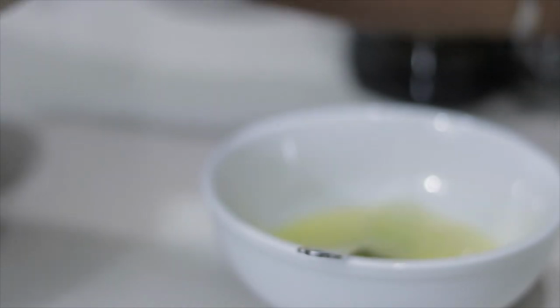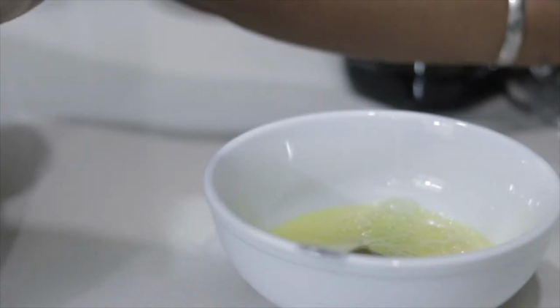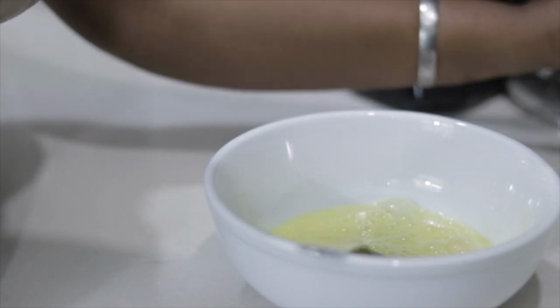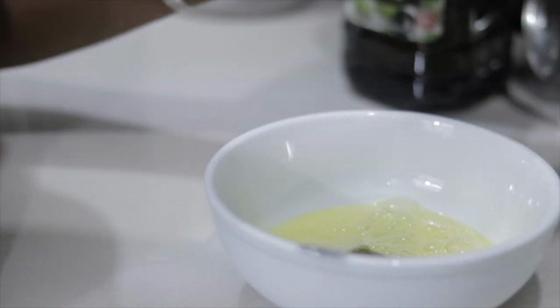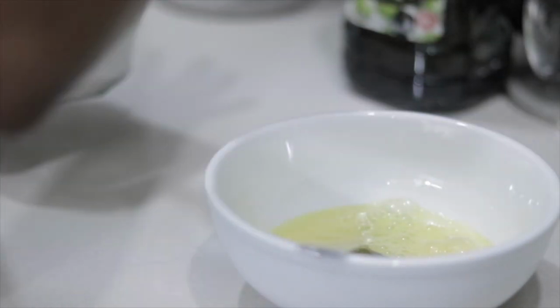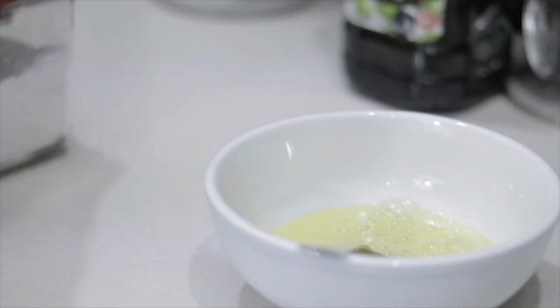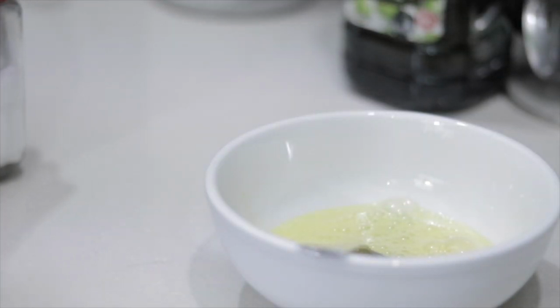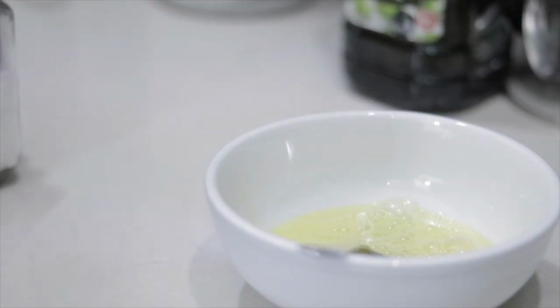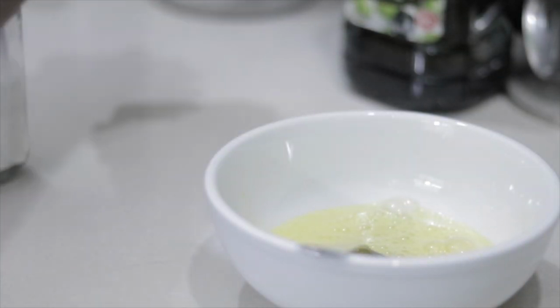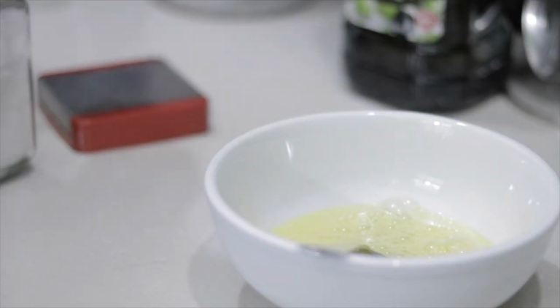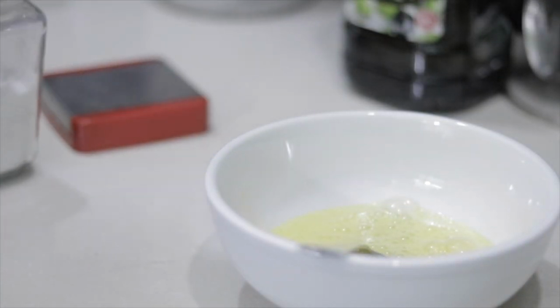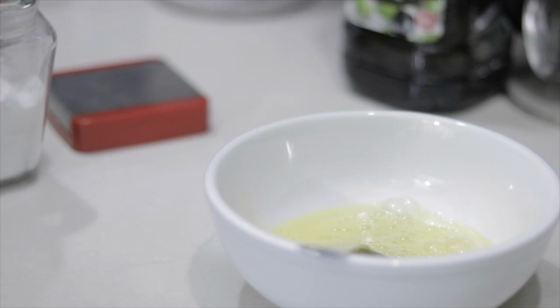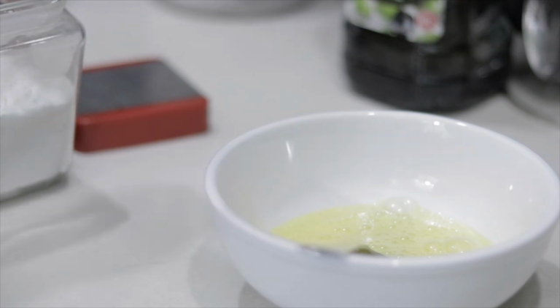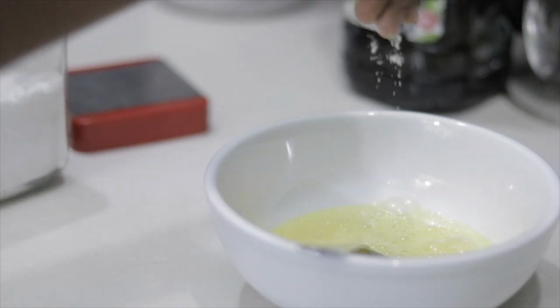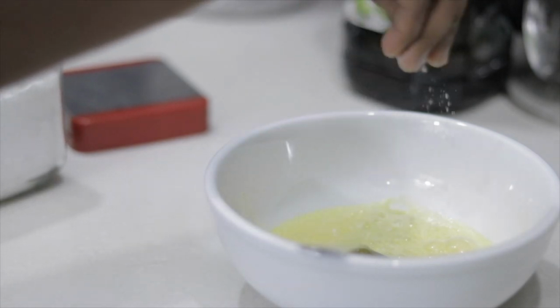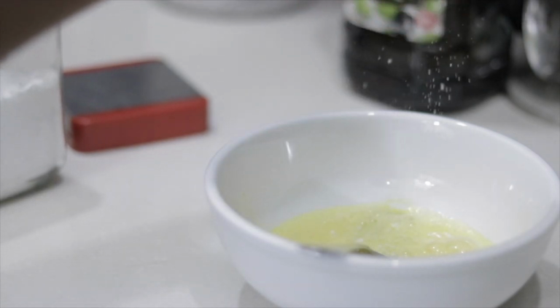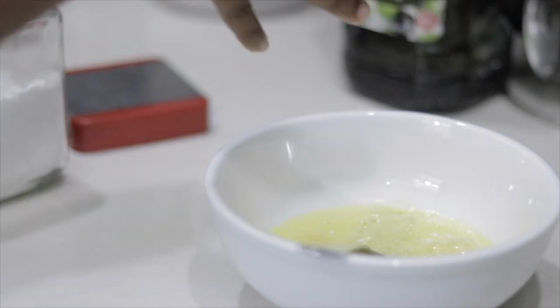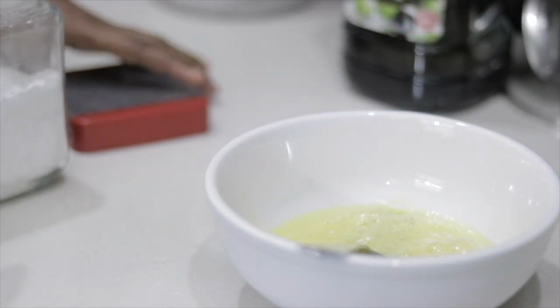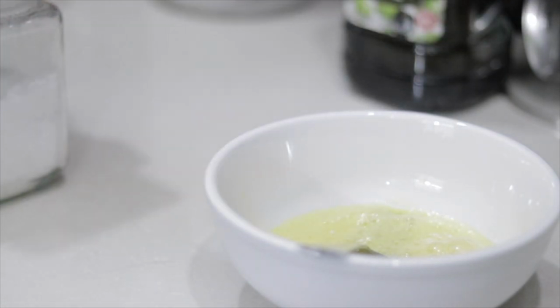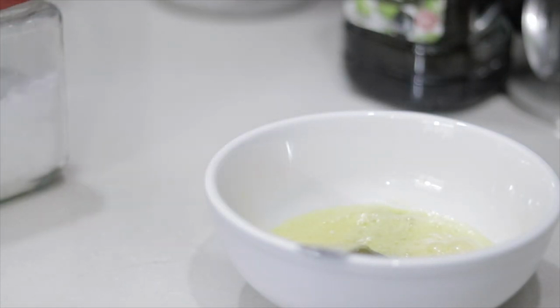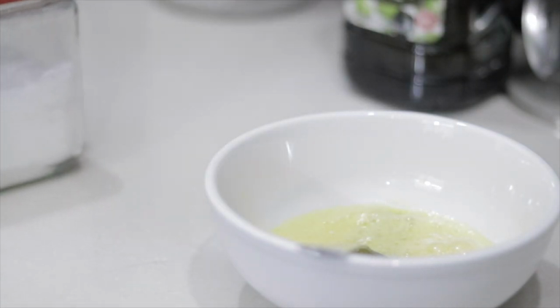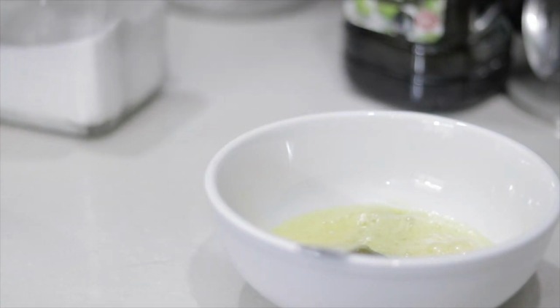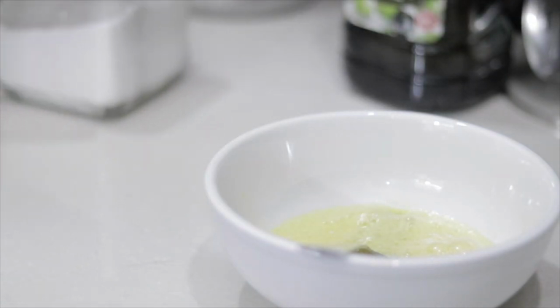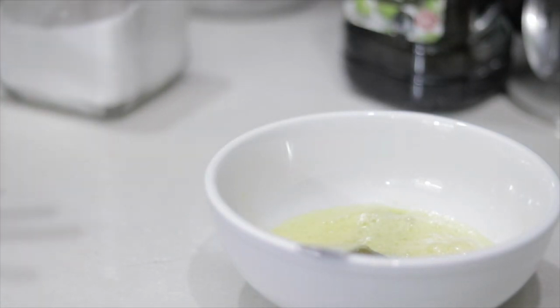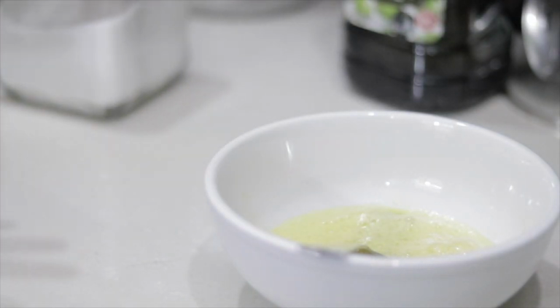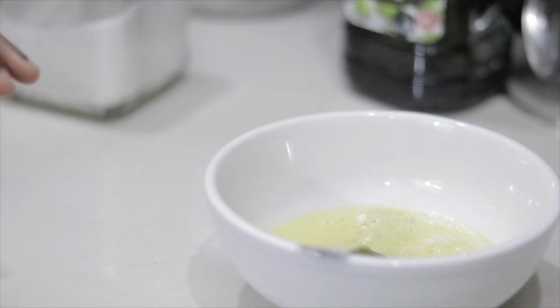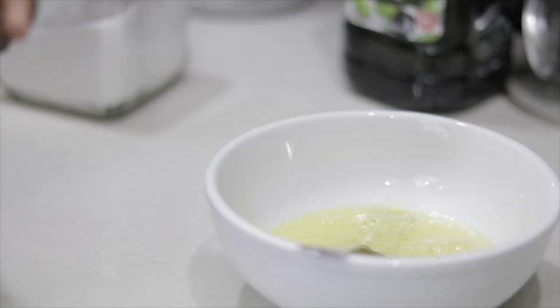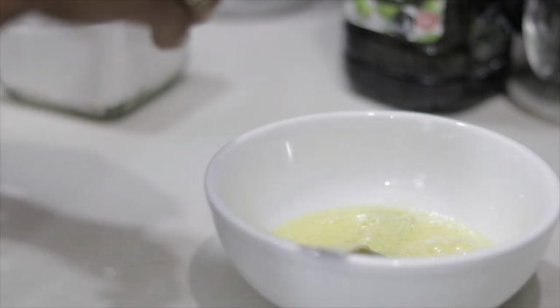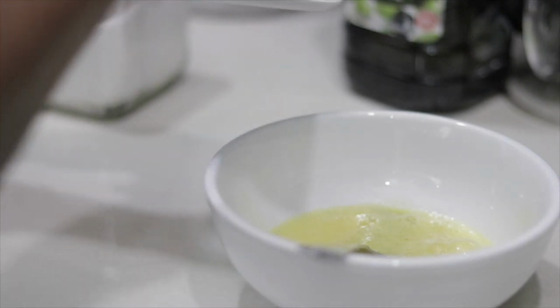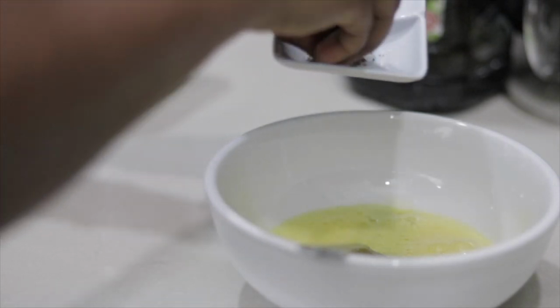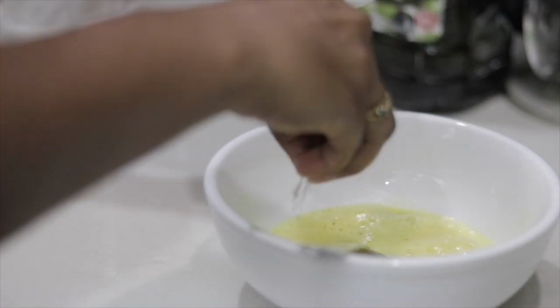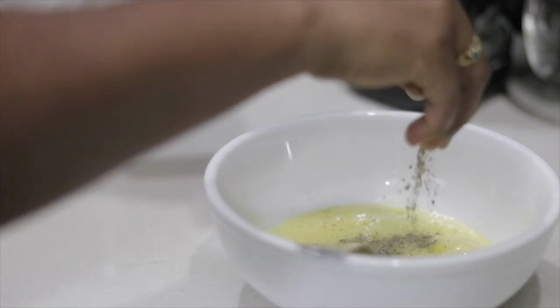I'll be adding some salt and some black pepper to the eggs. This is totally optional — if you wish, you could omit this step, but I did it for additional flavor.